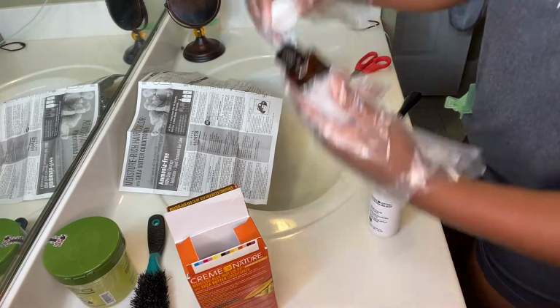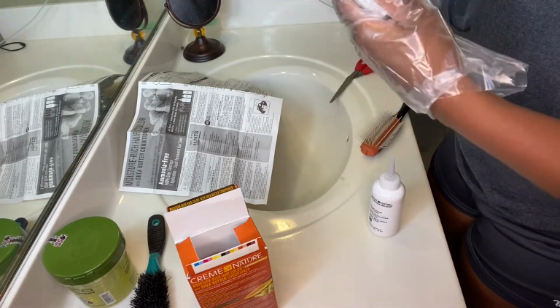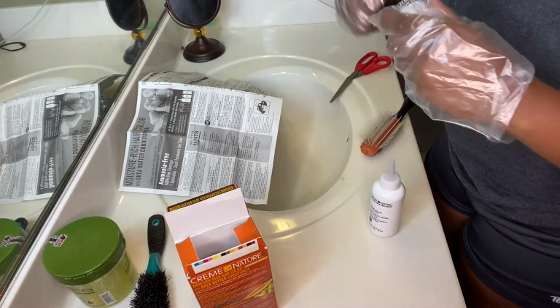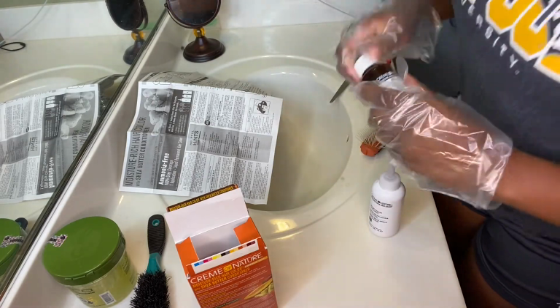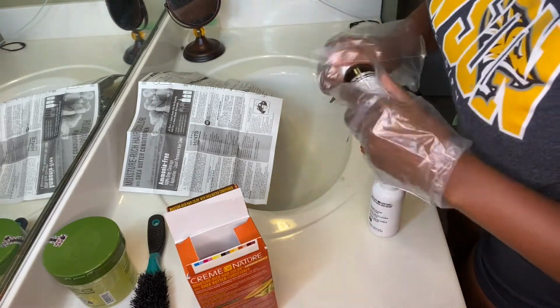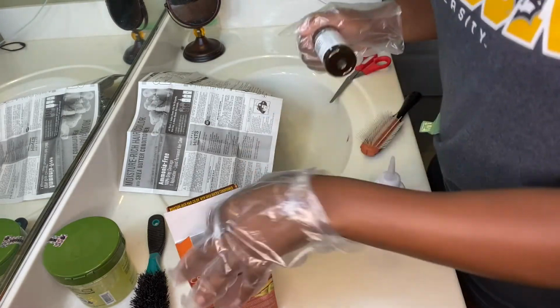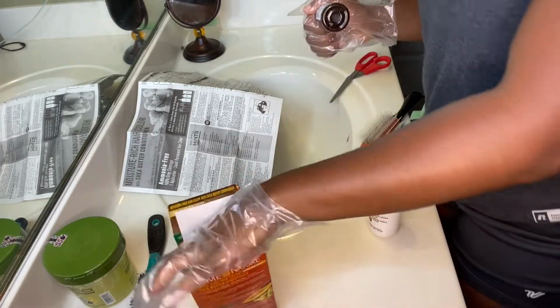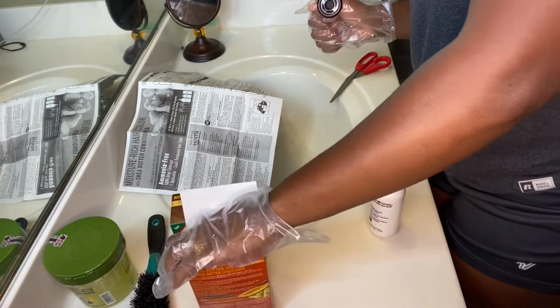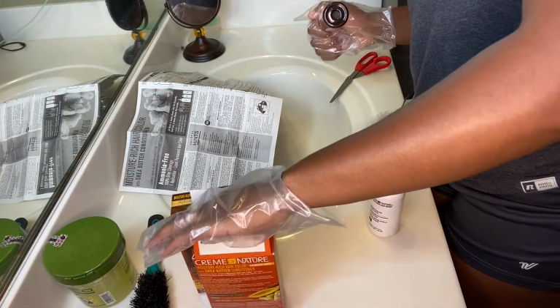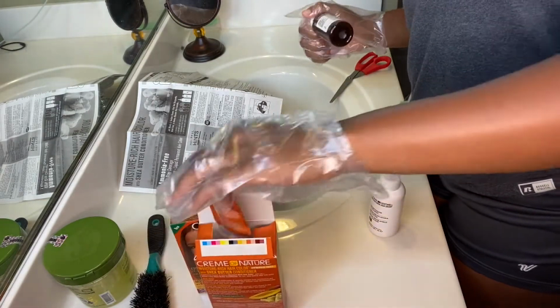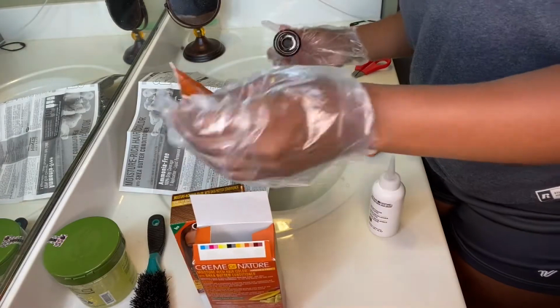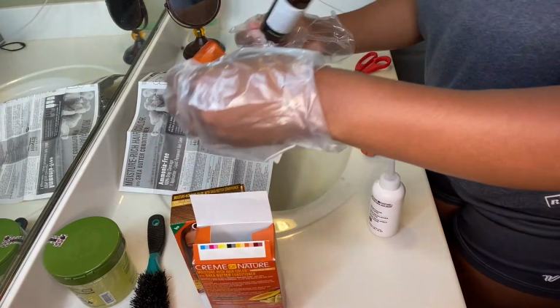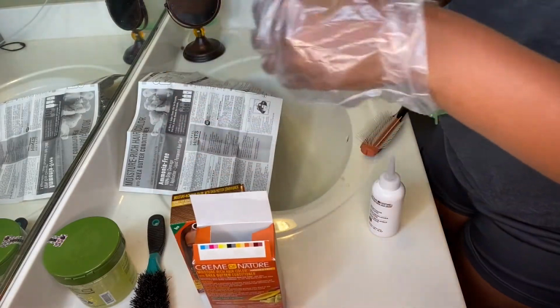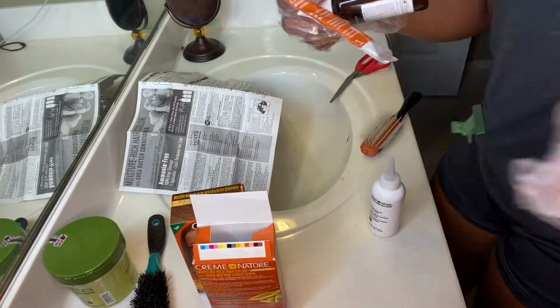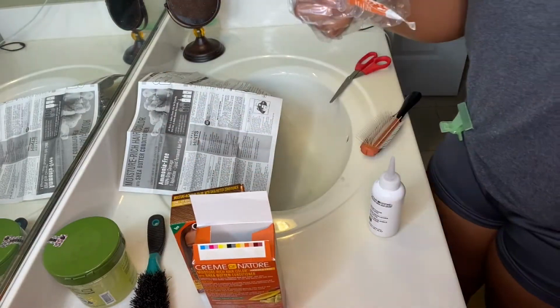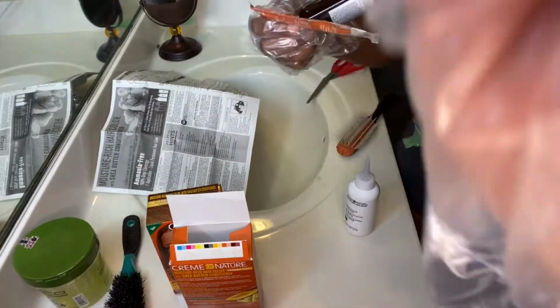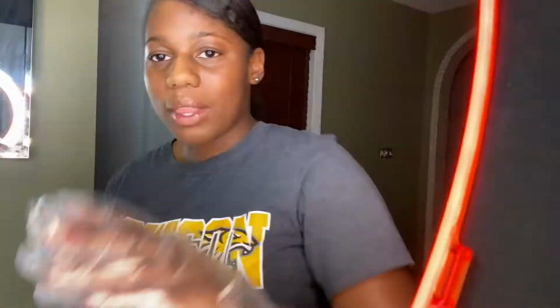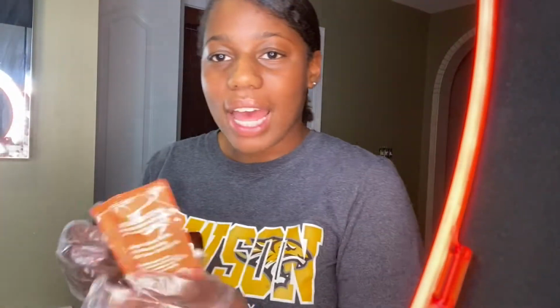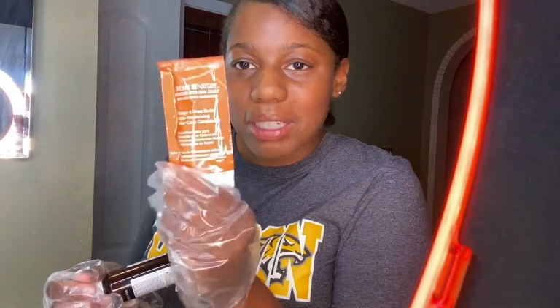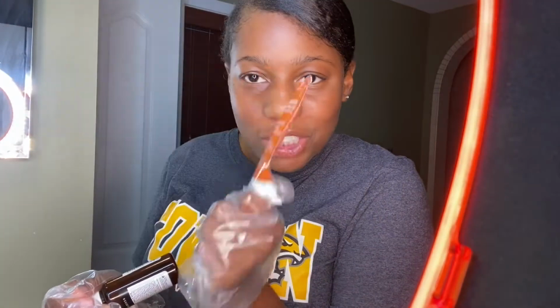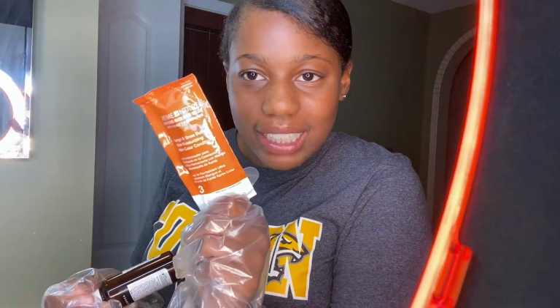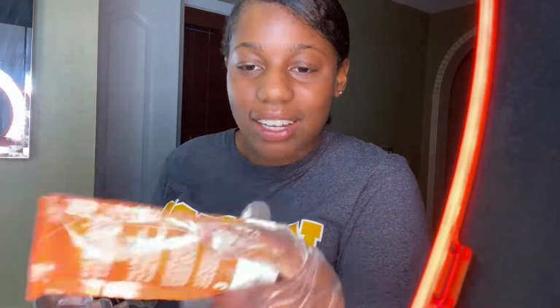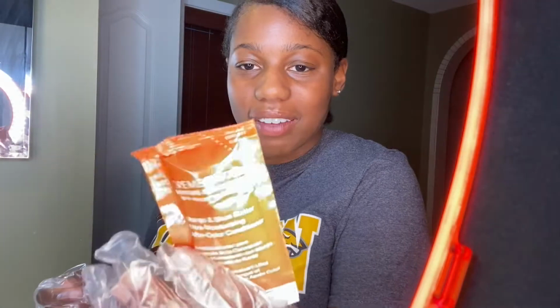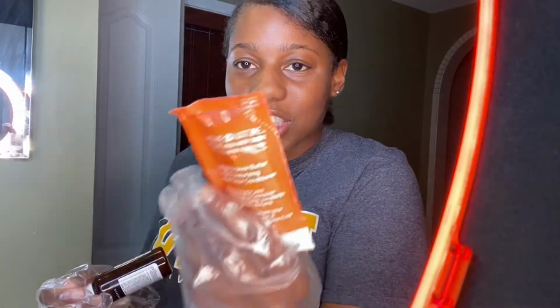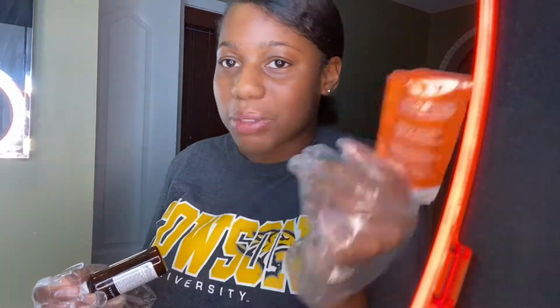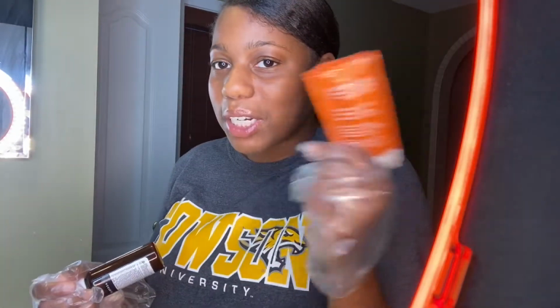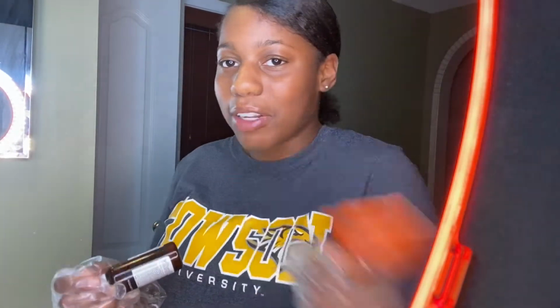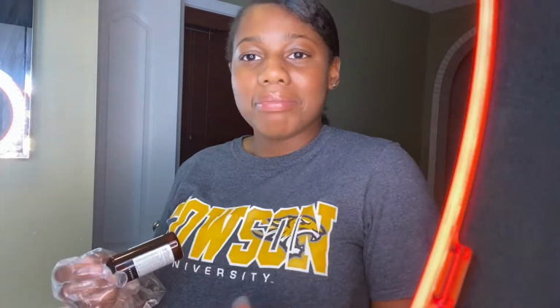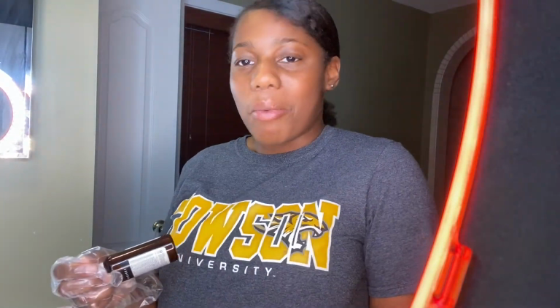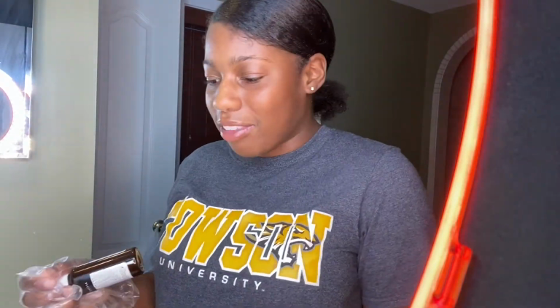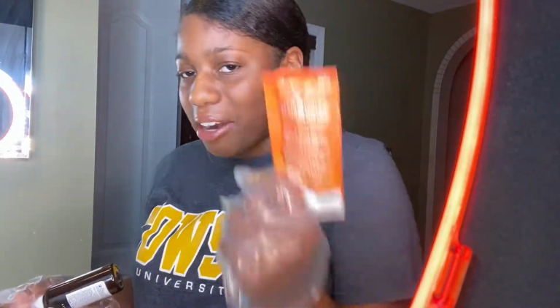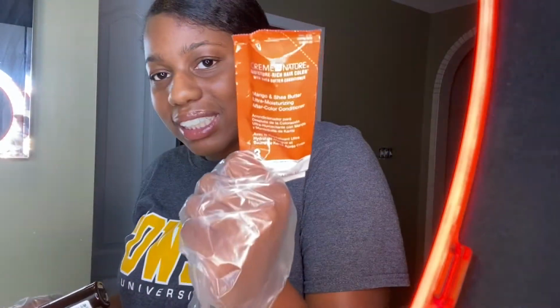This is trash. First of all, when I opened this box — what the heck? I'm sorry, but what am I supposed to do with this little thing of conditioner? This is gonna cover like one eighth of my hair. What is this?